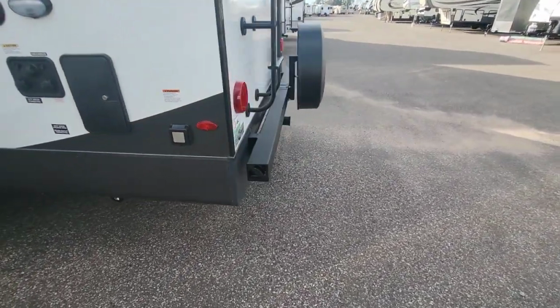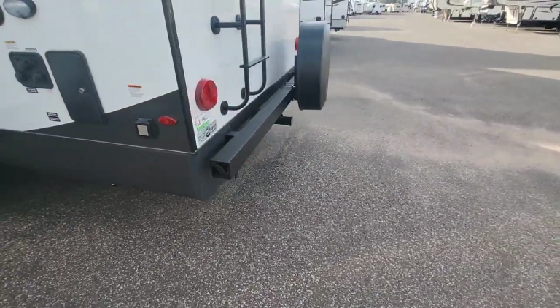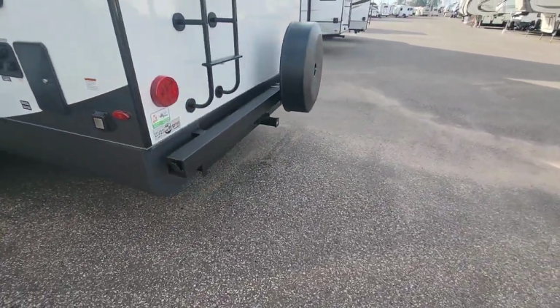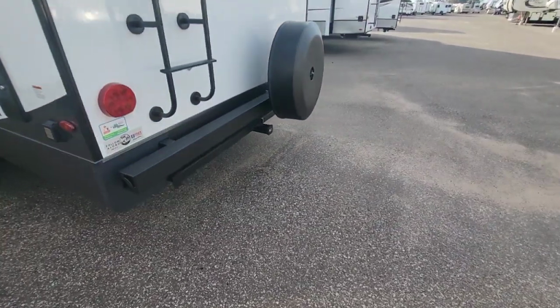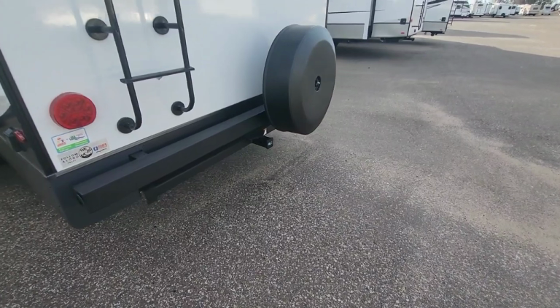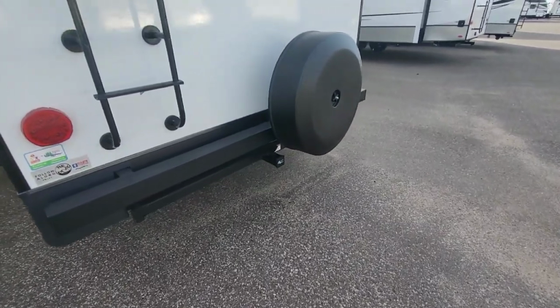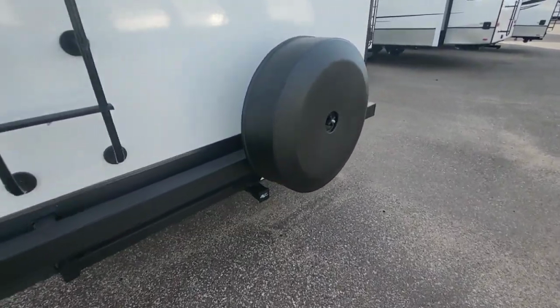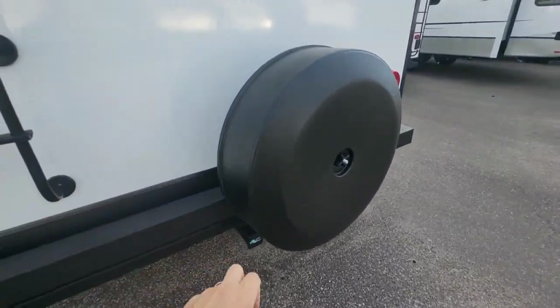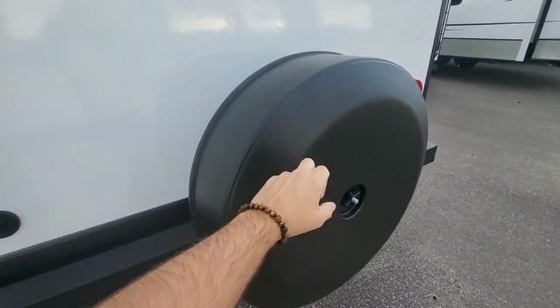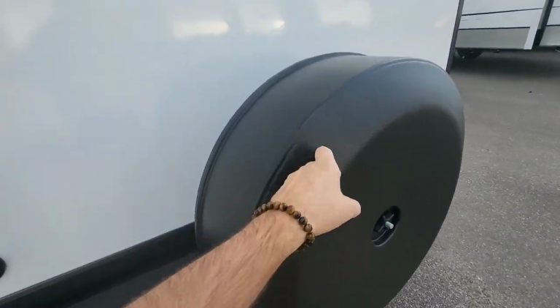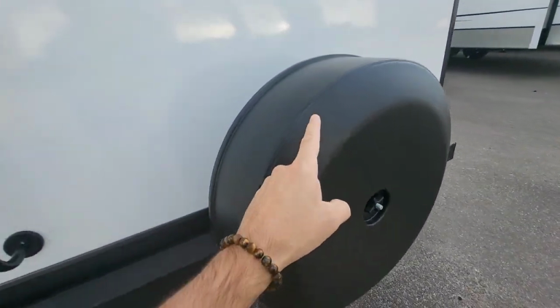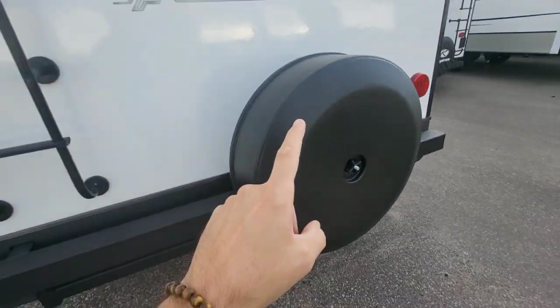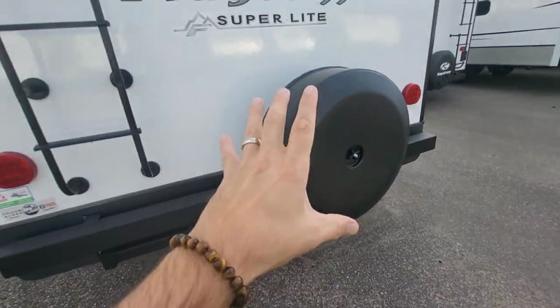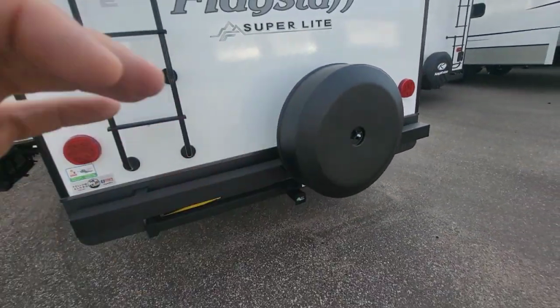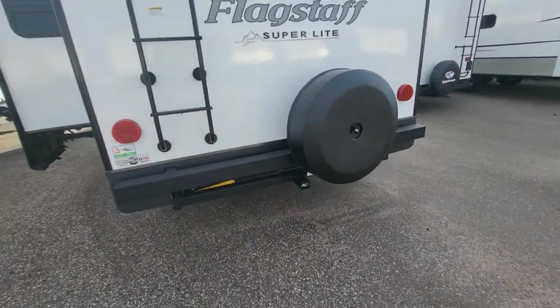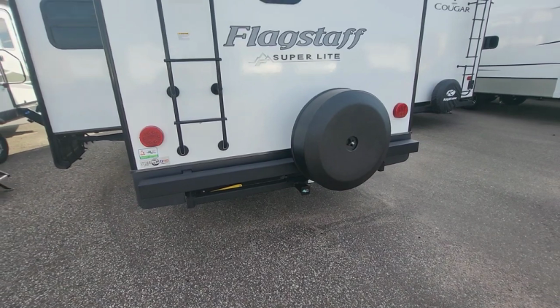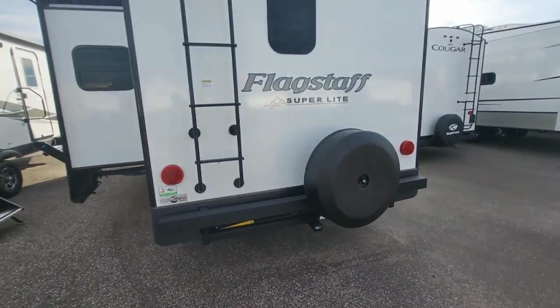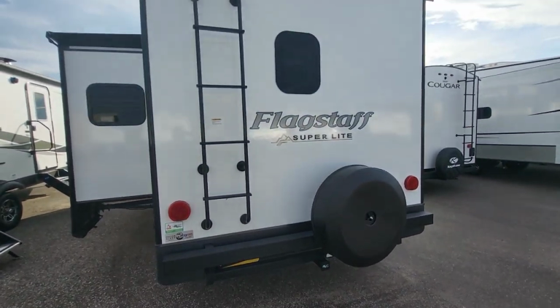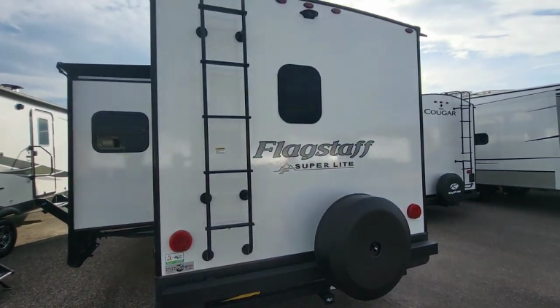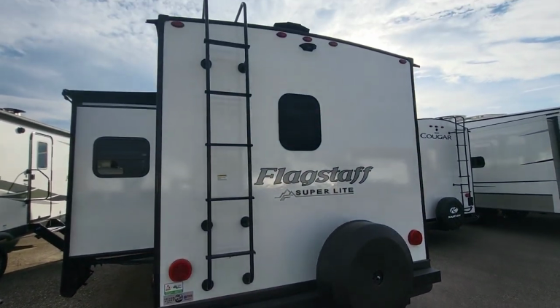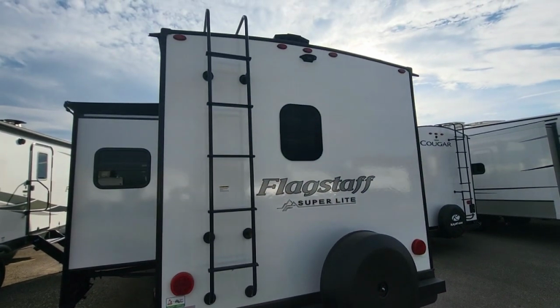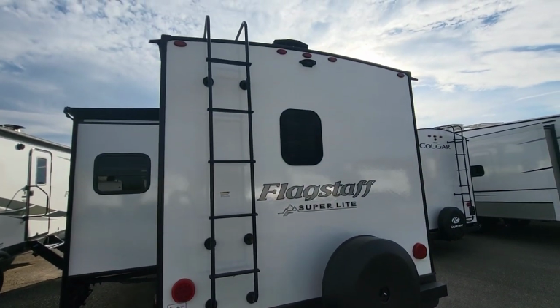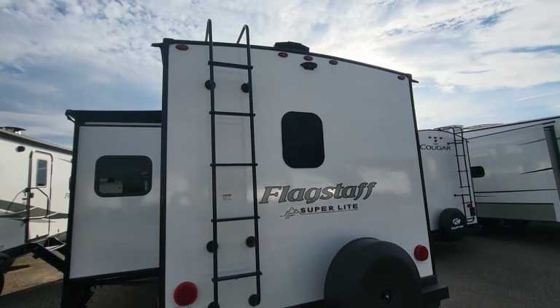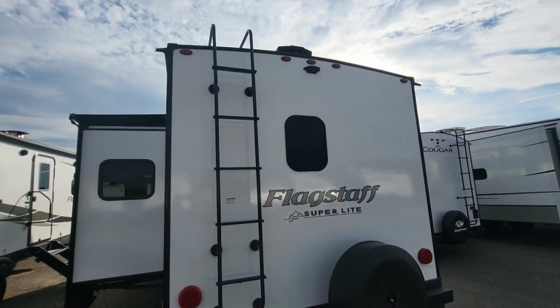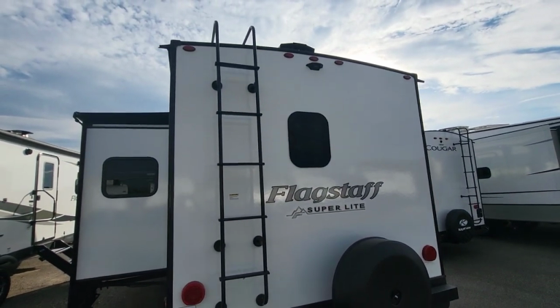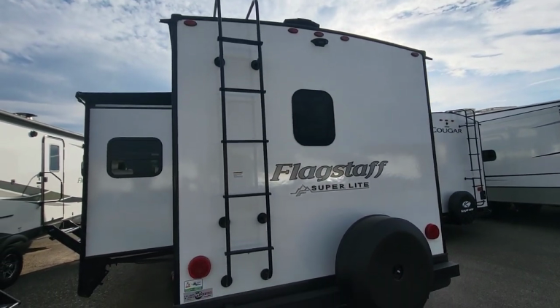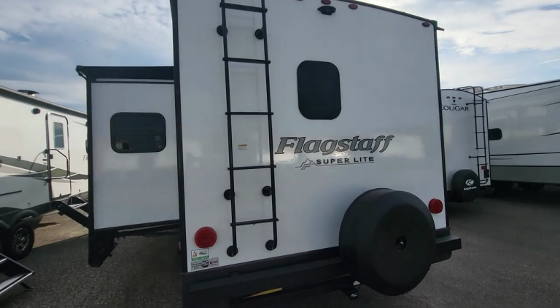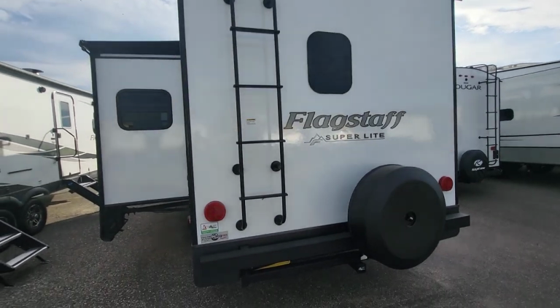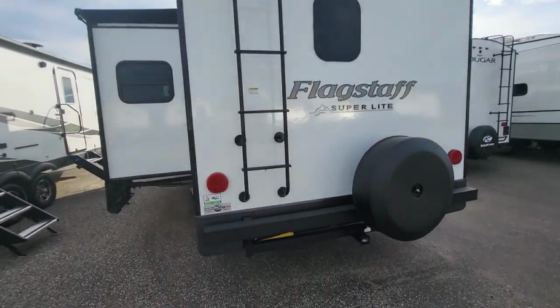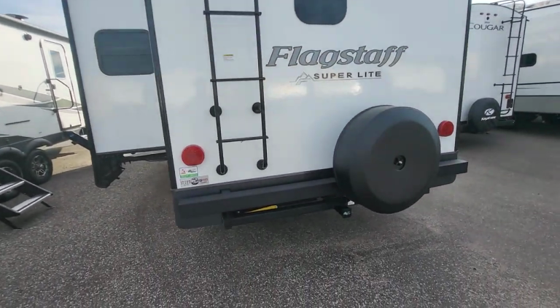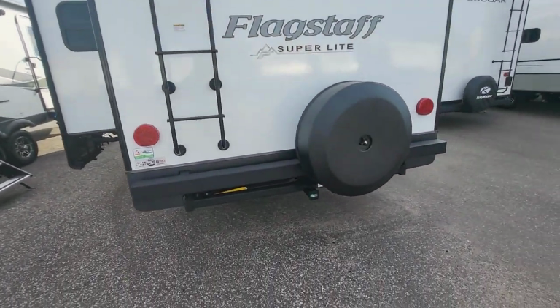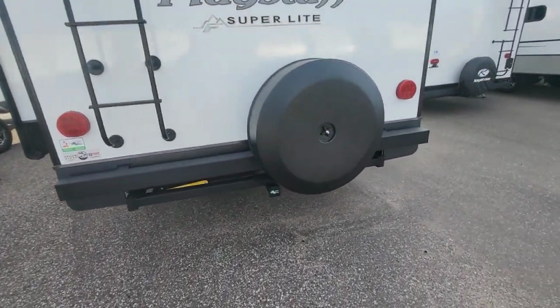Full bumper and full spare — nice little upgrade they've done here. It's a hard cover, you don't have to worry about finding a cover or dealing with that. Backup camera ready. Walkable roof with the ladder already installed, and LED lights all the way around.